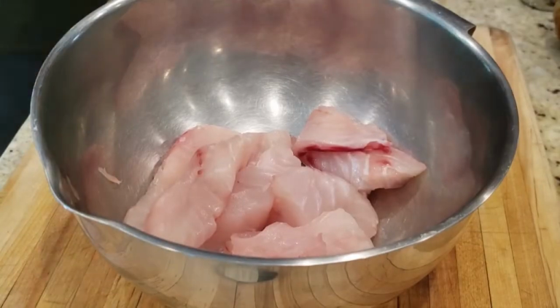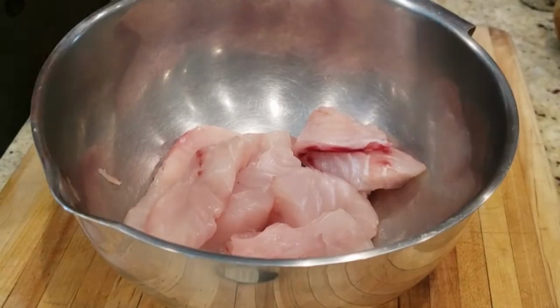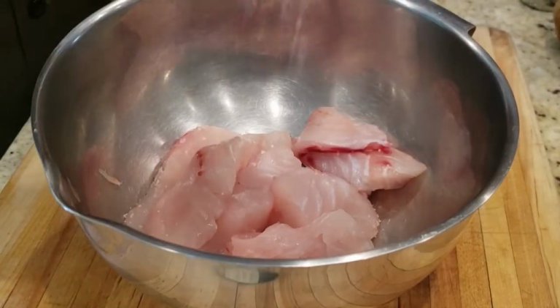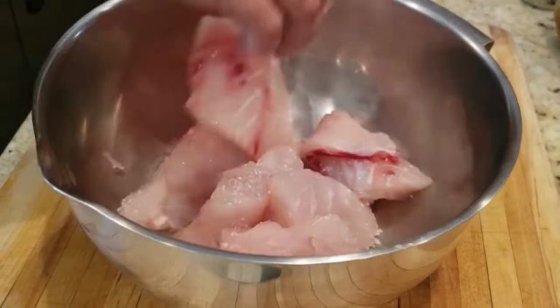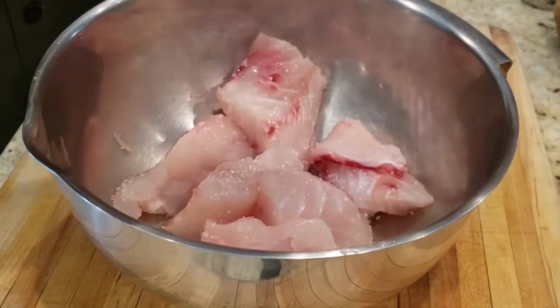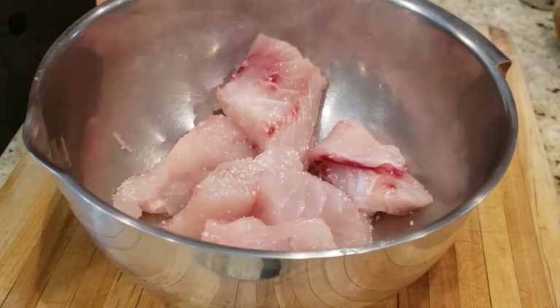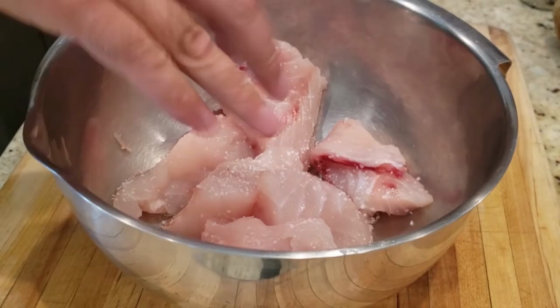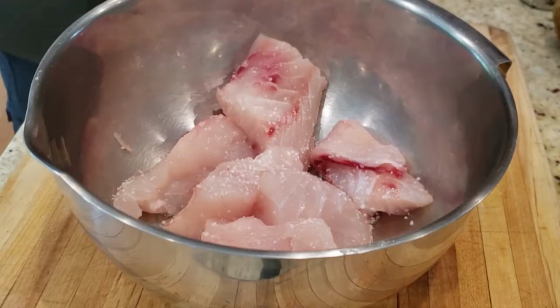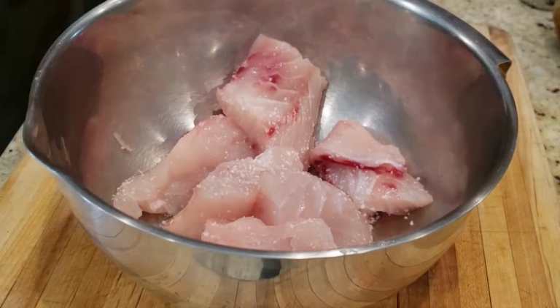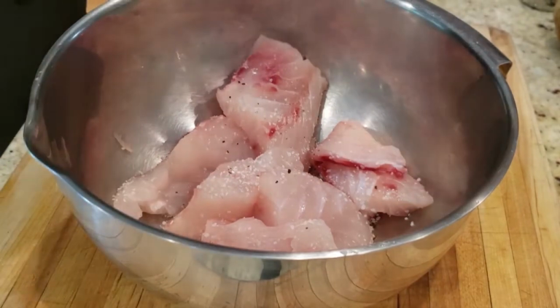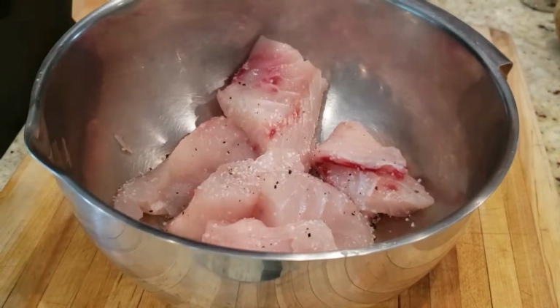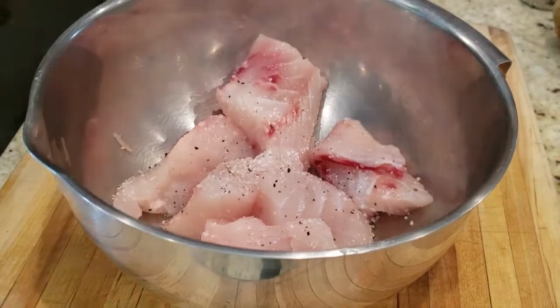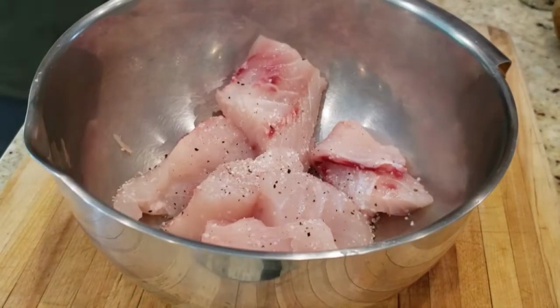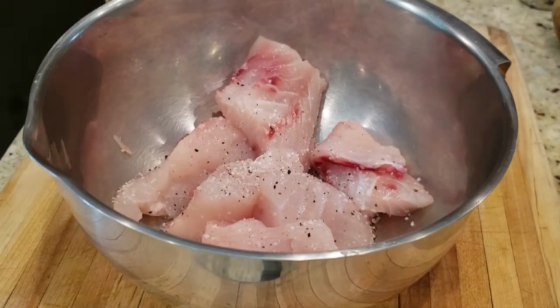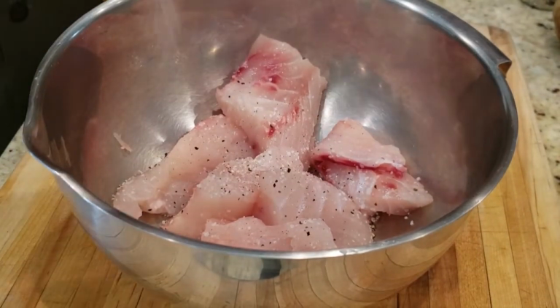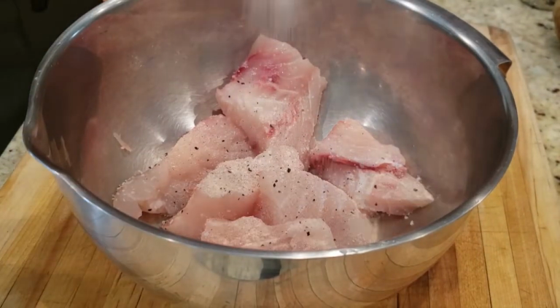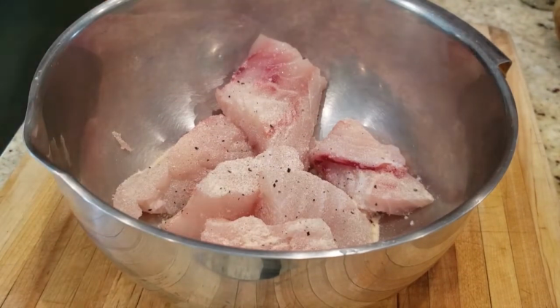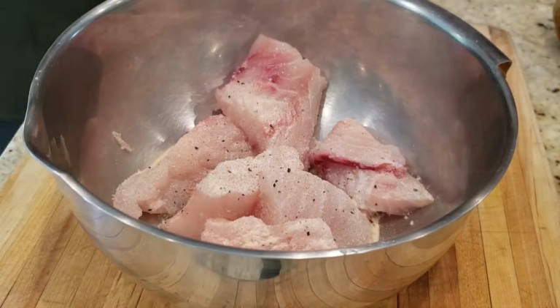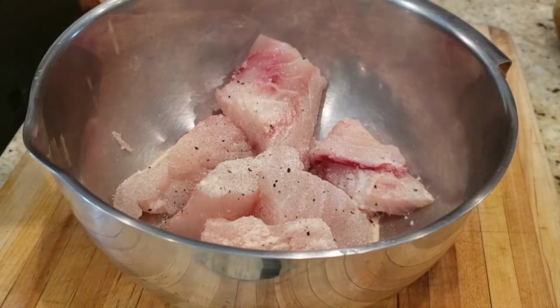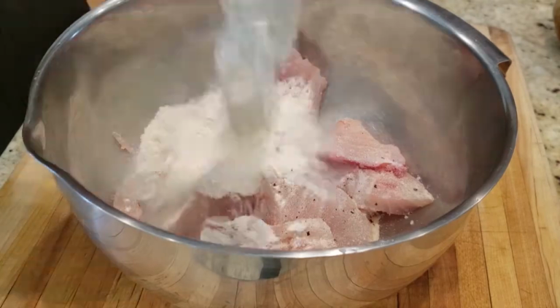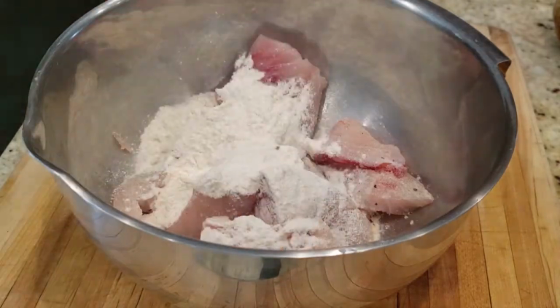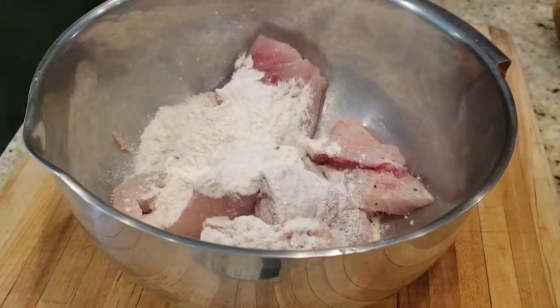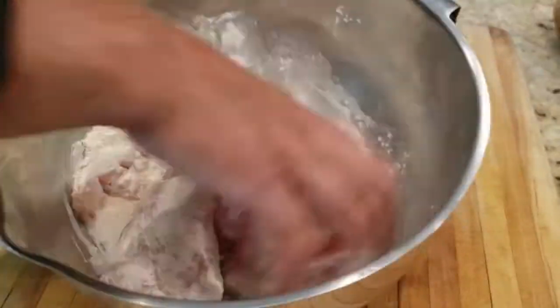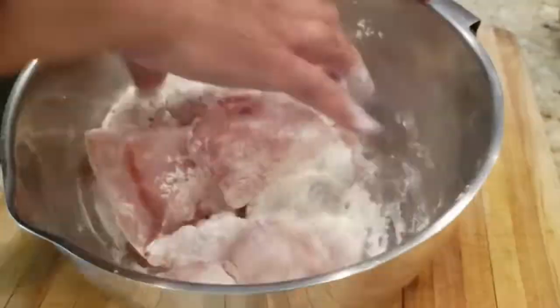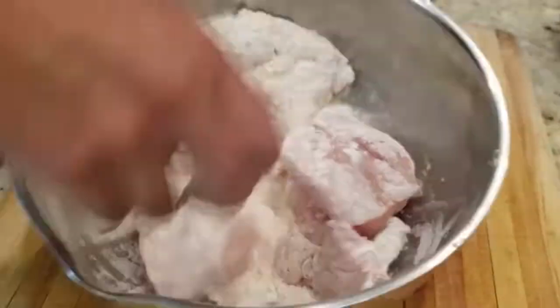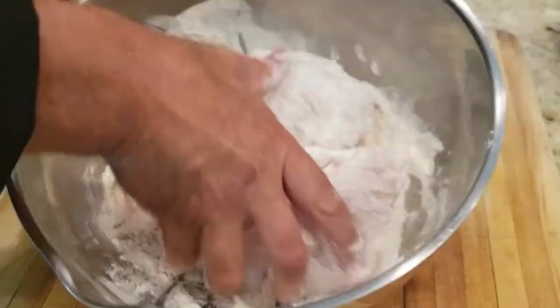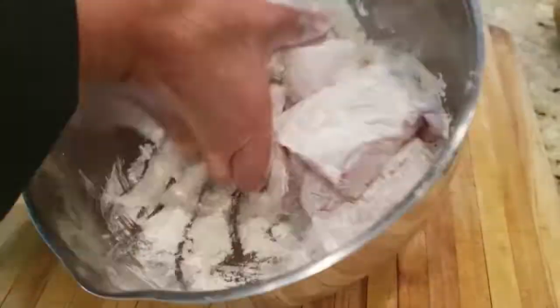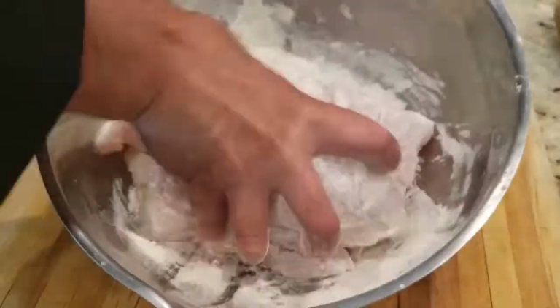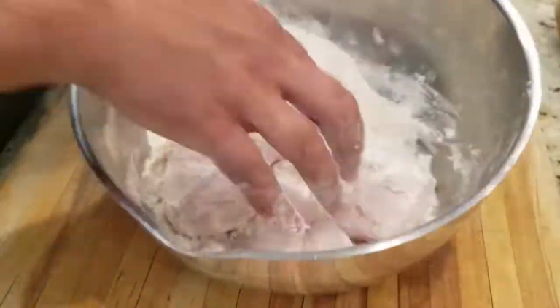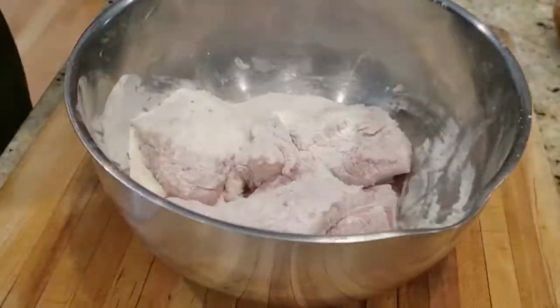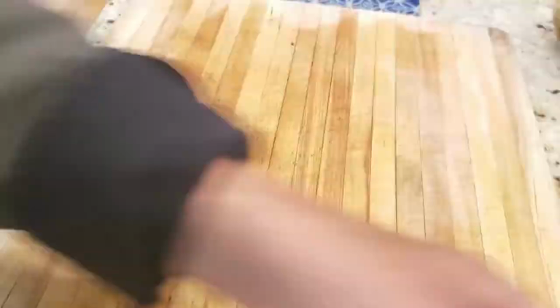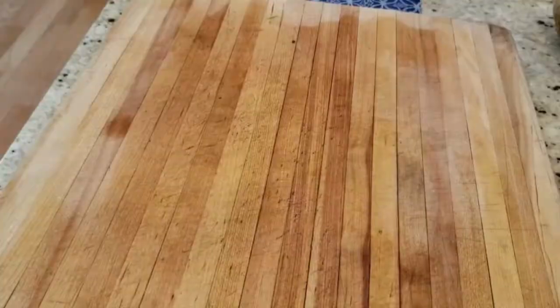We'll throw the fish into a bowl. Now we're going to season the fish with some kosher salt, some cracked black pepper, some onion powder, and a half cup of flour. We'll mix it up and then set it aside.